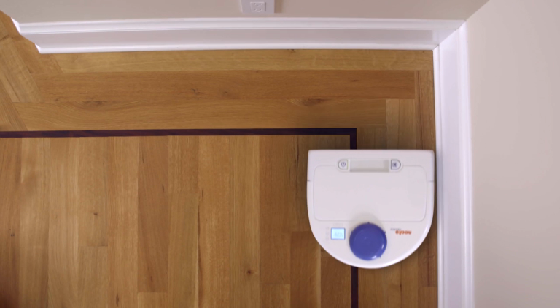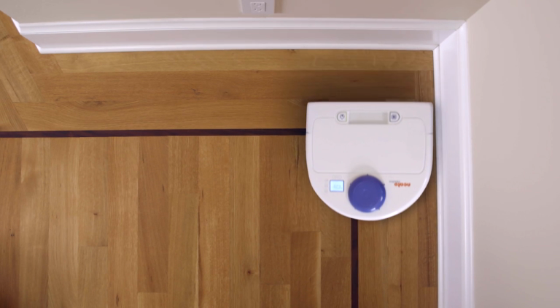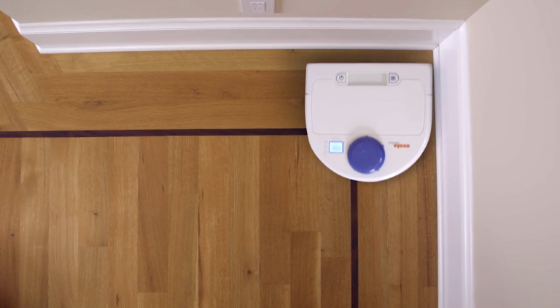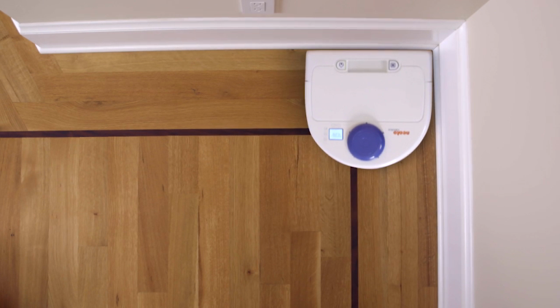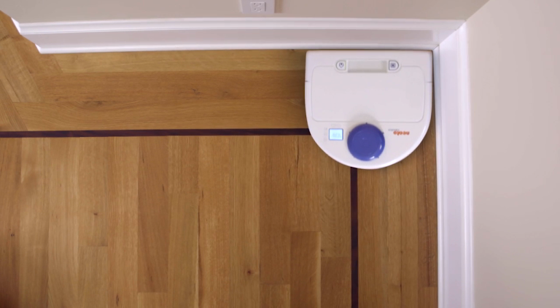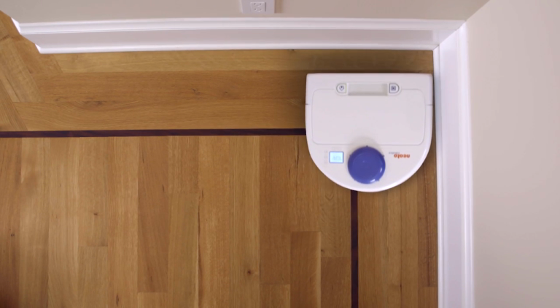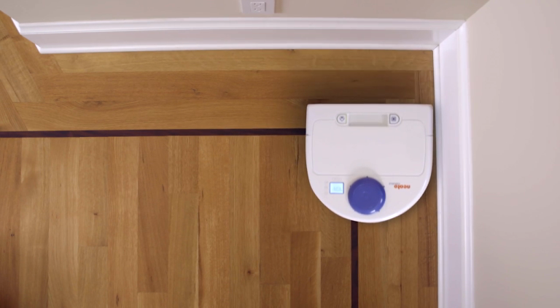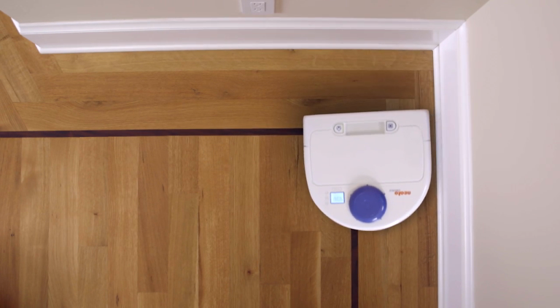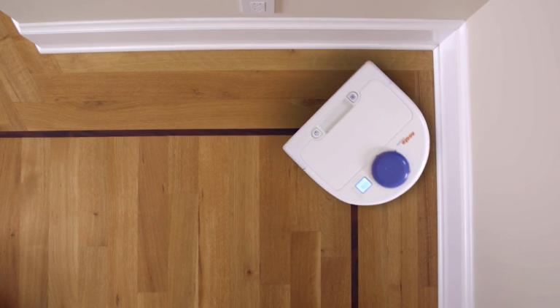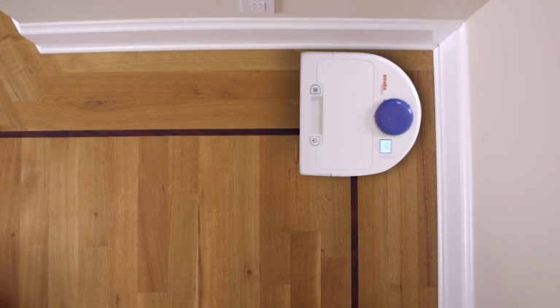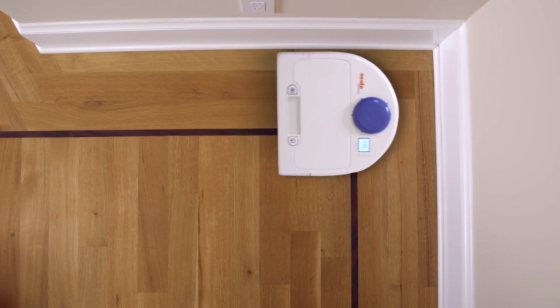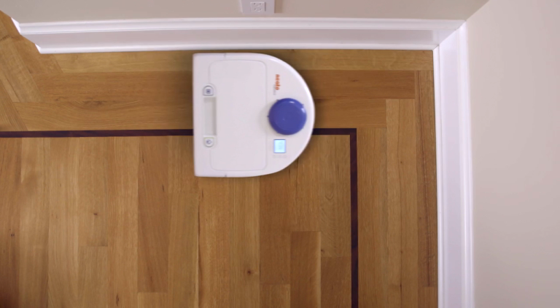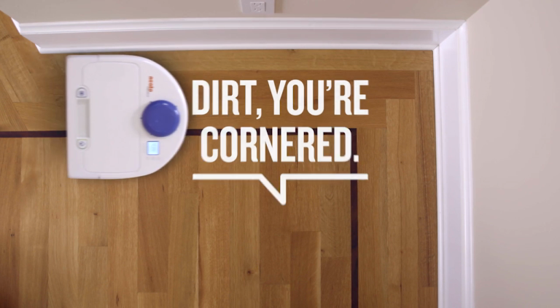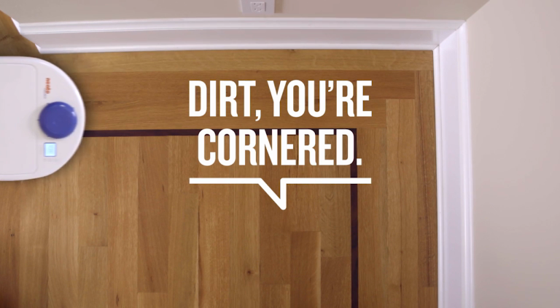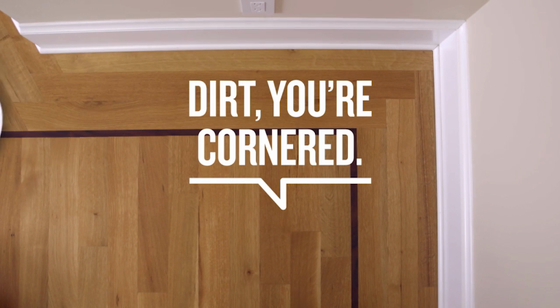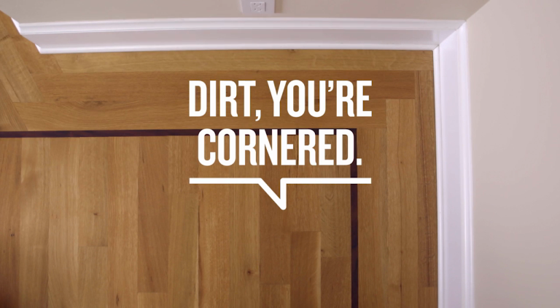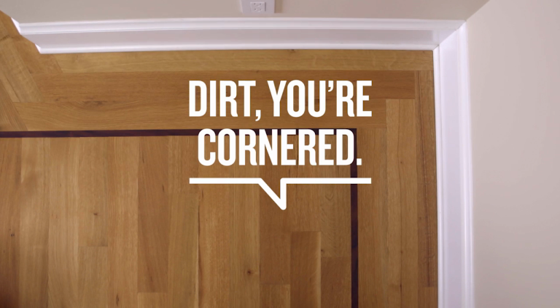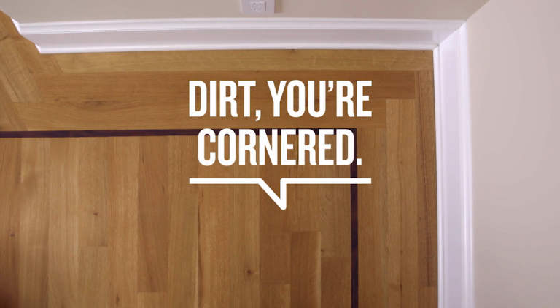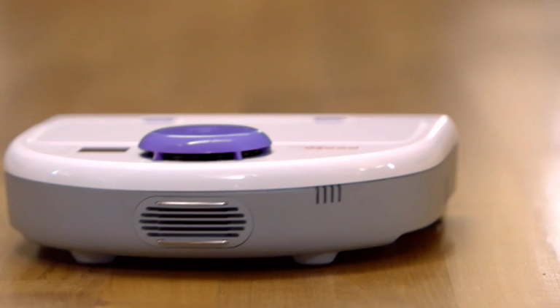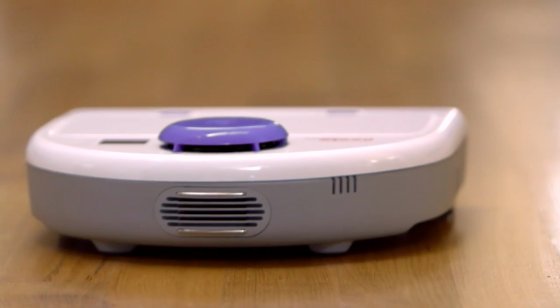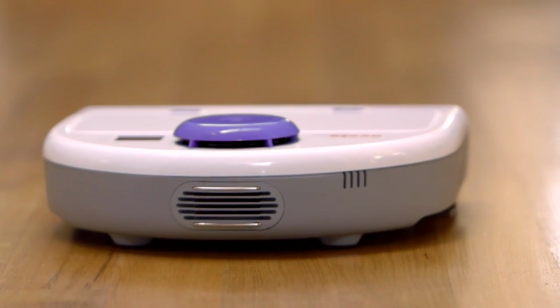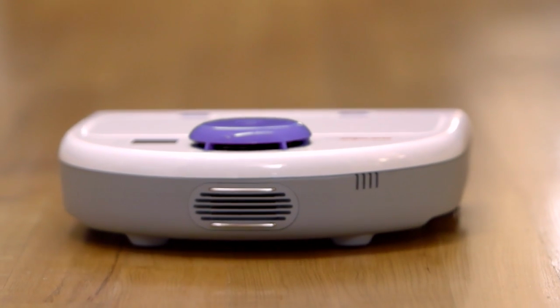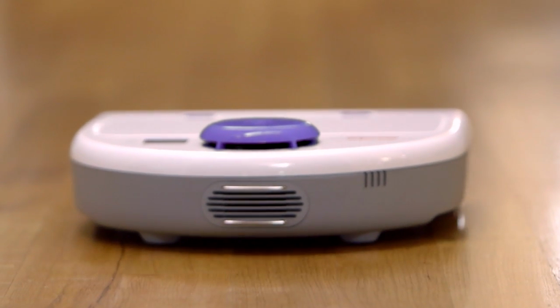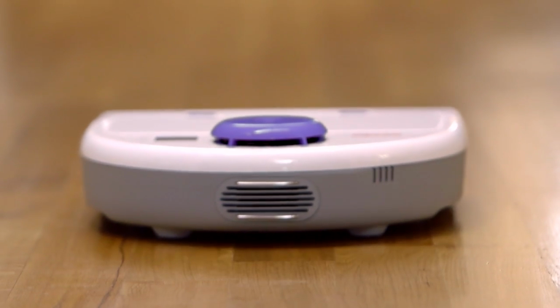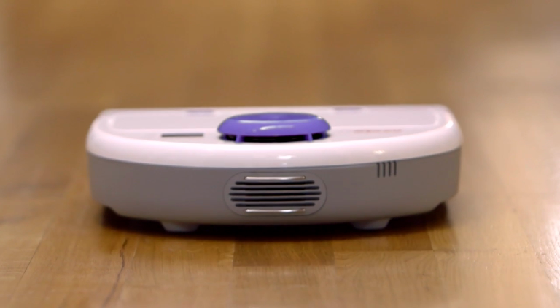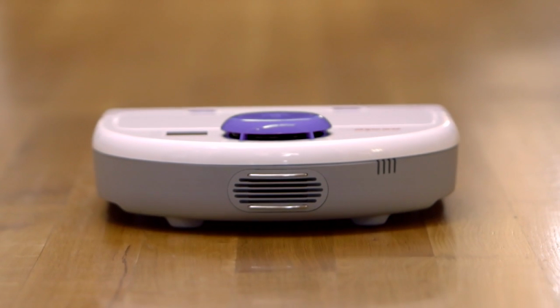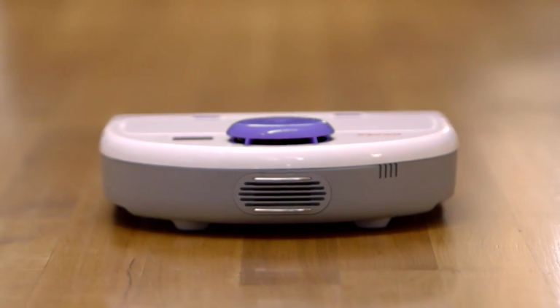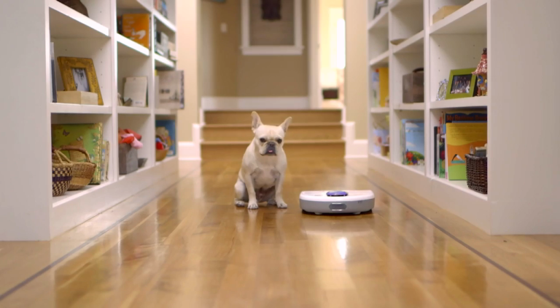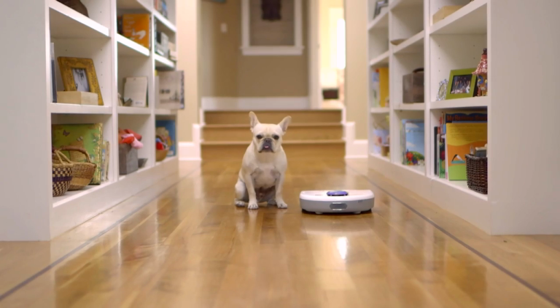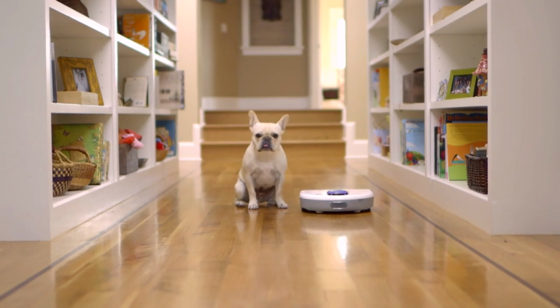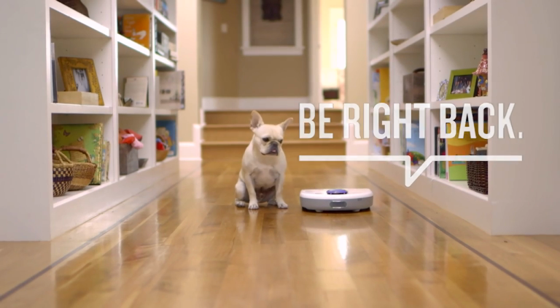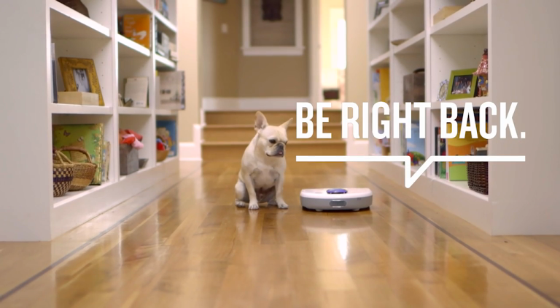Neato's wide brush and side brushes get up close and personal with walls and baseboards, and gets in corners where round vacs can't. If it runs out of juice, Neato is so much smarter — it goes back to its charge base and starts right back where it left off.